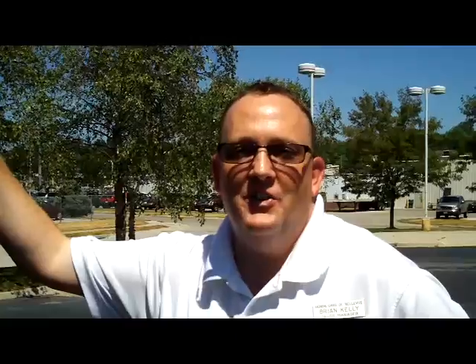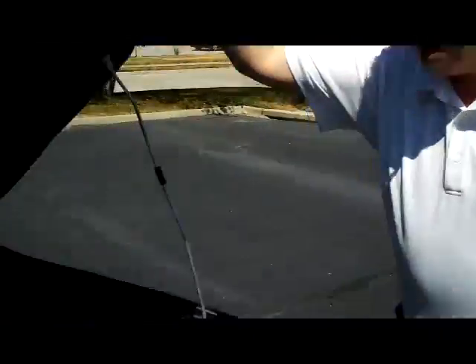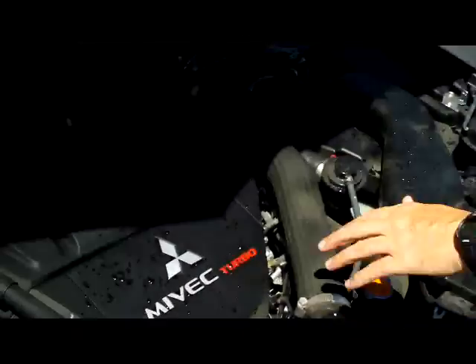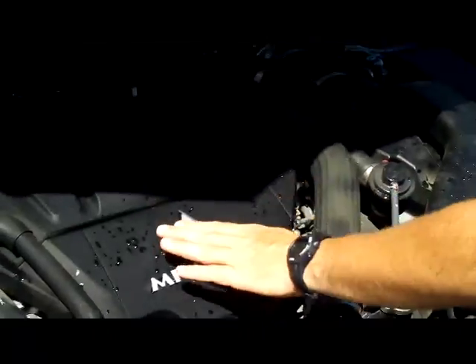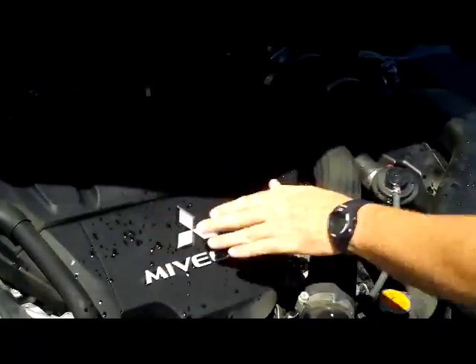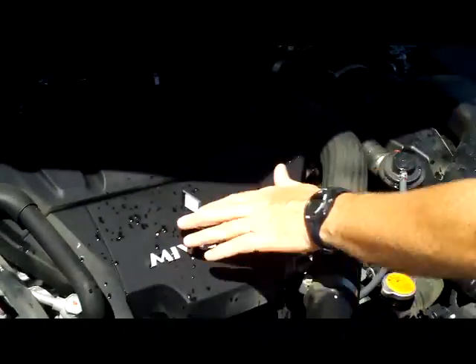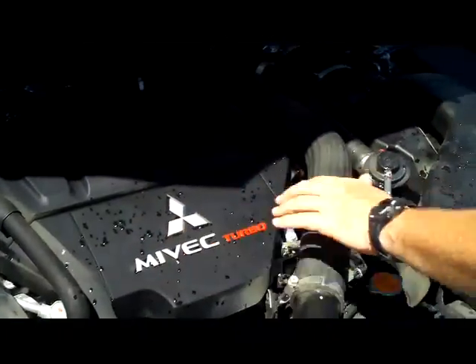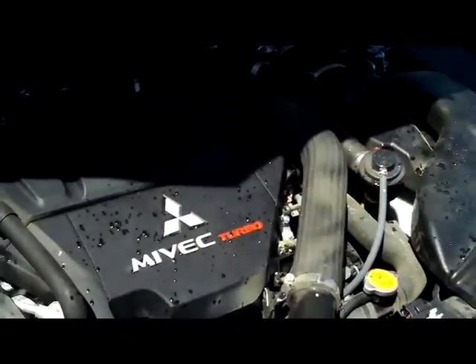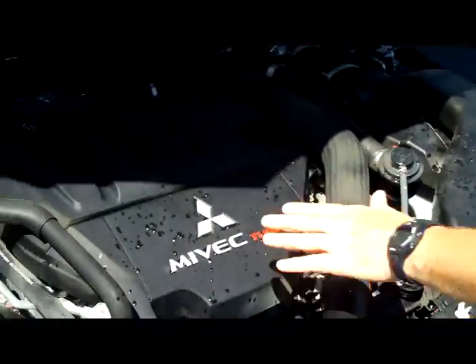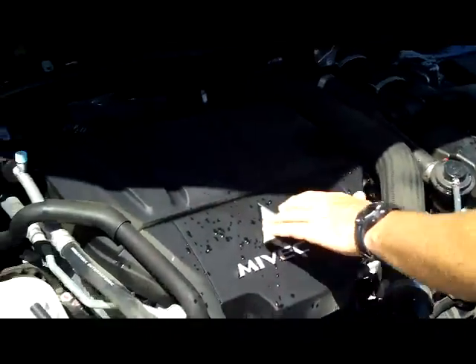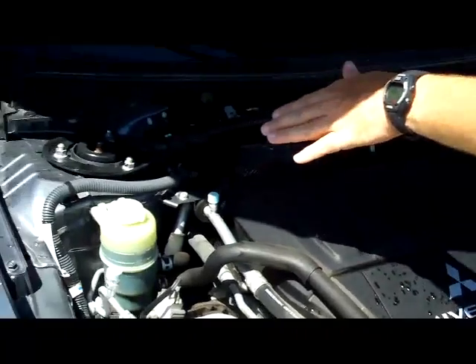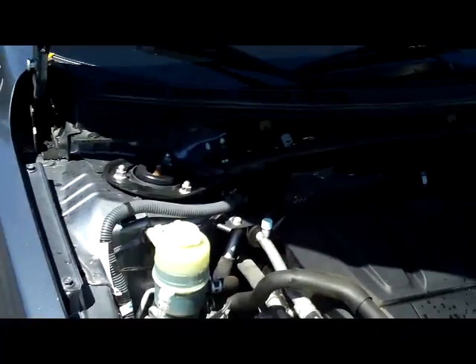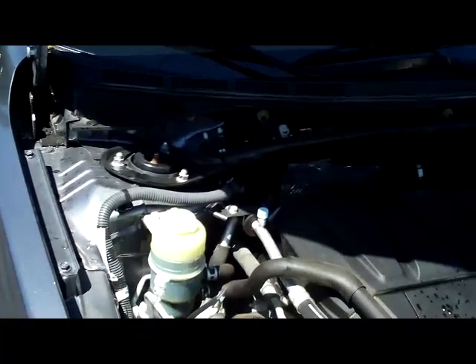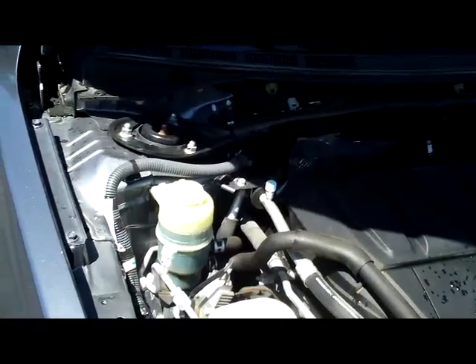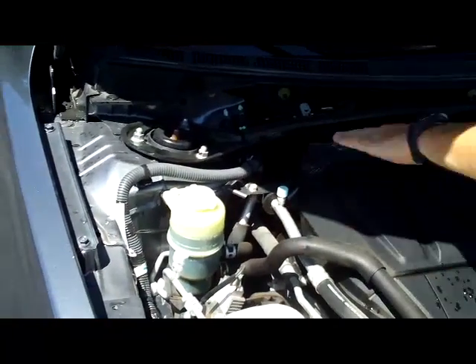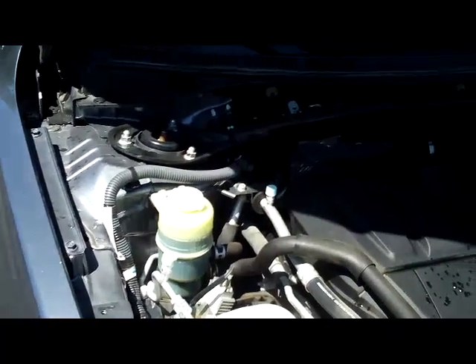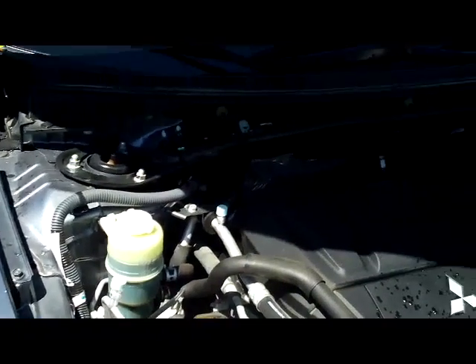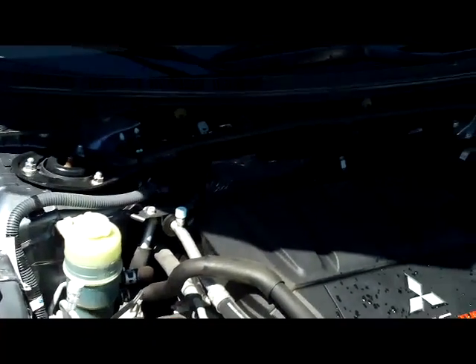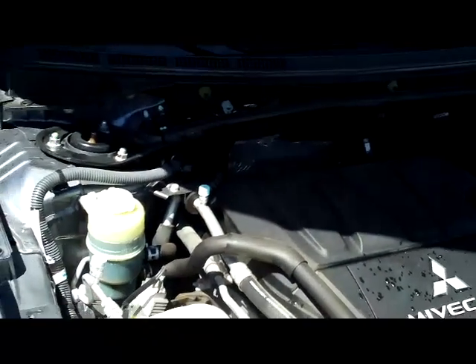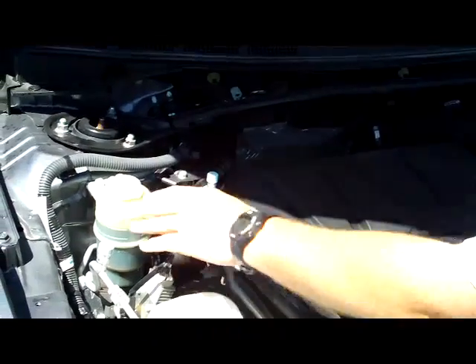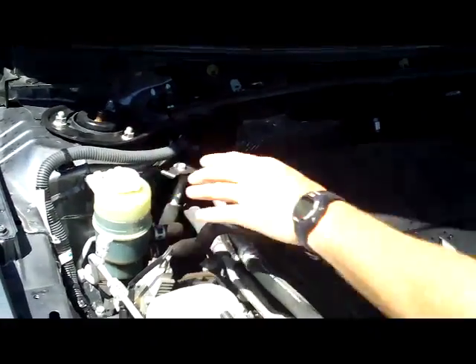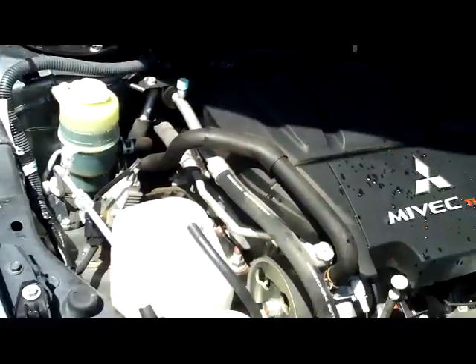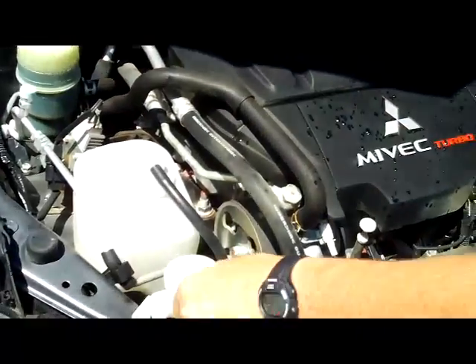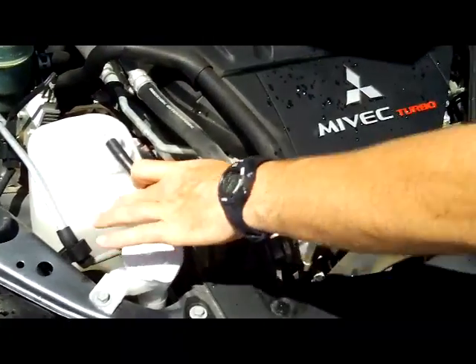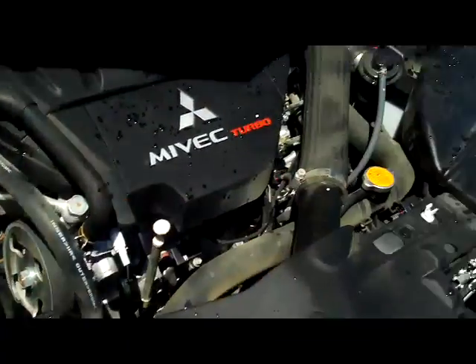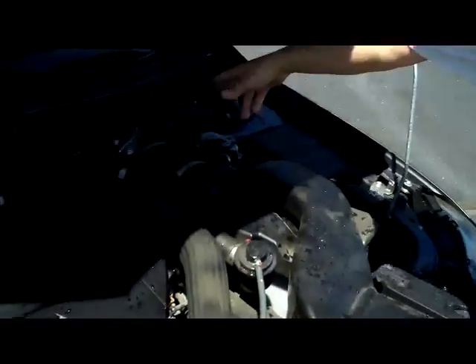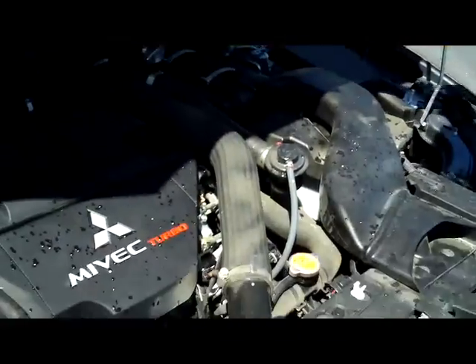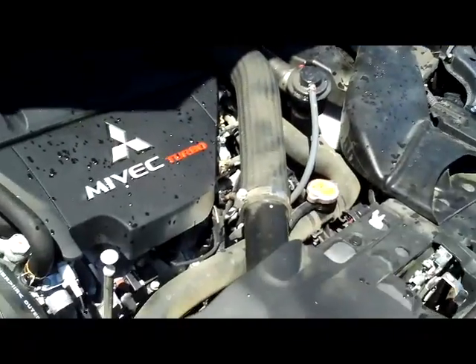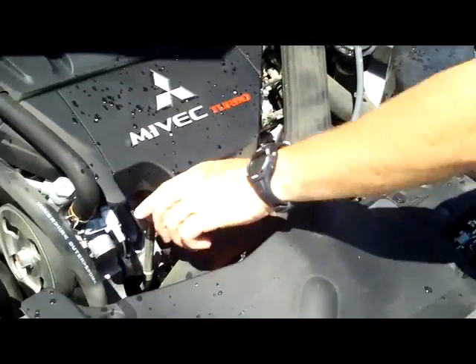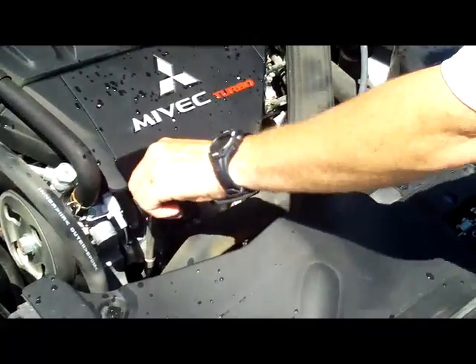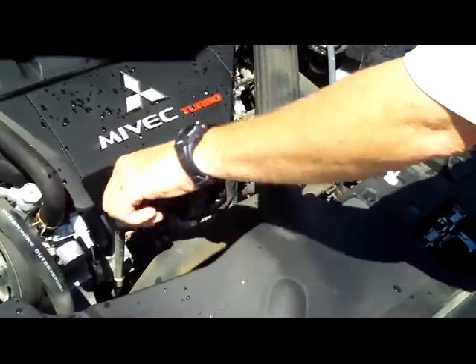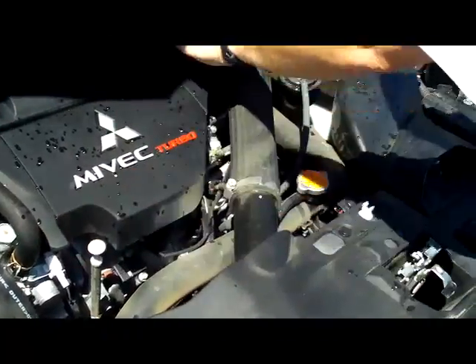Under the hood, we have the 2.0 MiVEC Turbo 4-cylinder. It's all-wheel drive. It has the additional stabilizer bars to help with handling. Clear reservoir for your power steering, windshield washer fluid, engine cooling, and power brakes. Insulated dipstick for your oil check and oil fill.